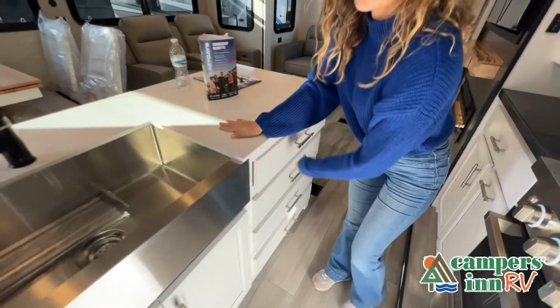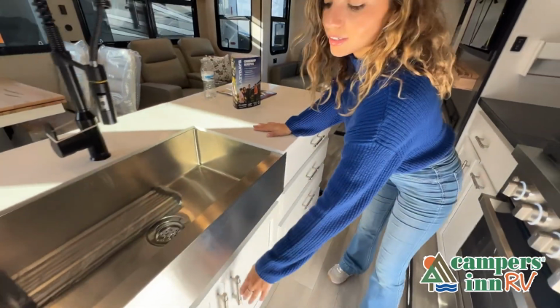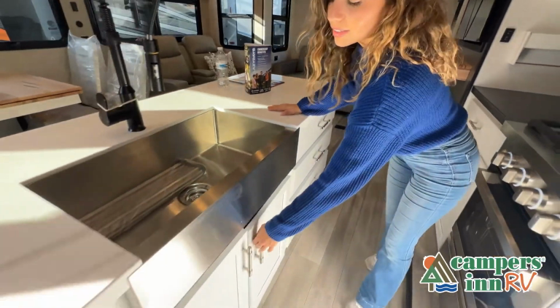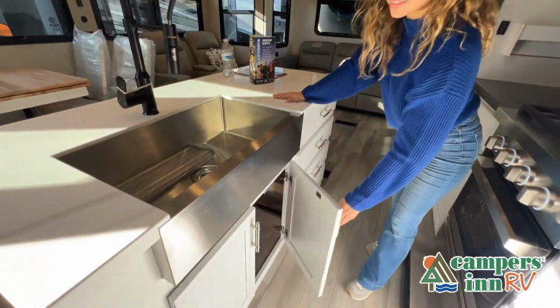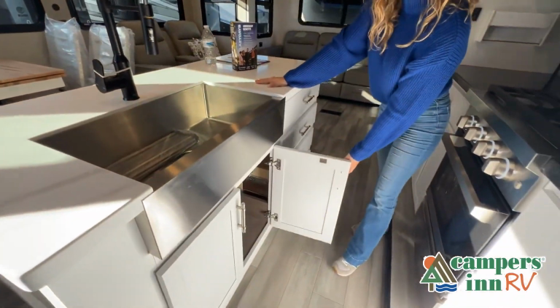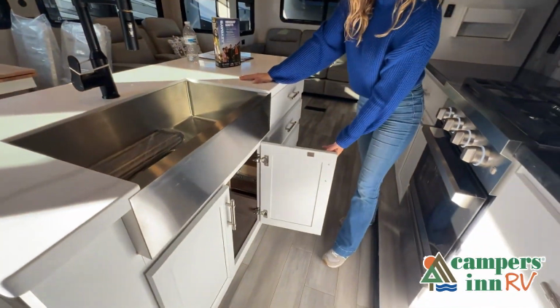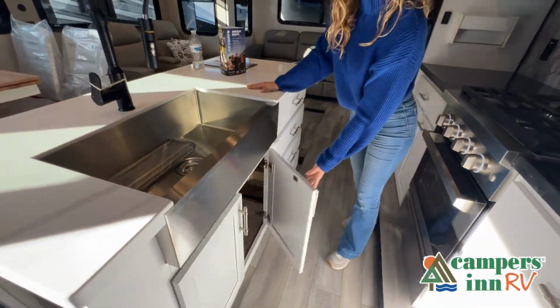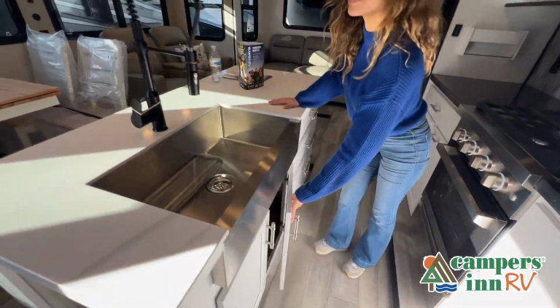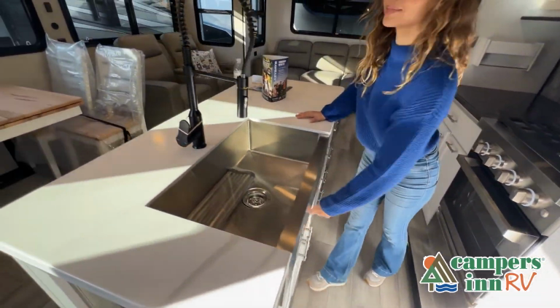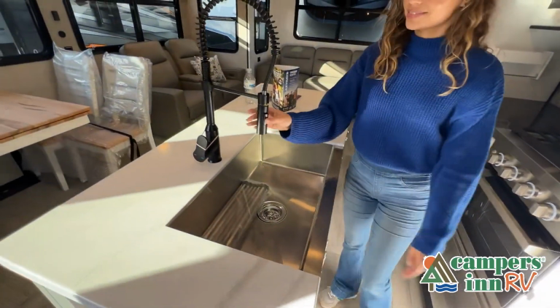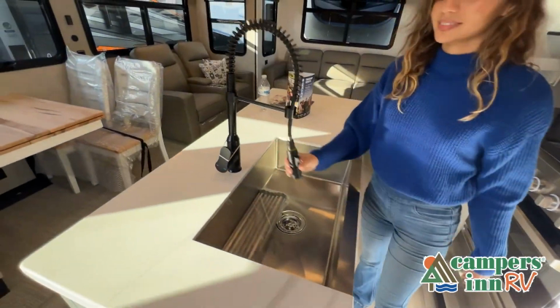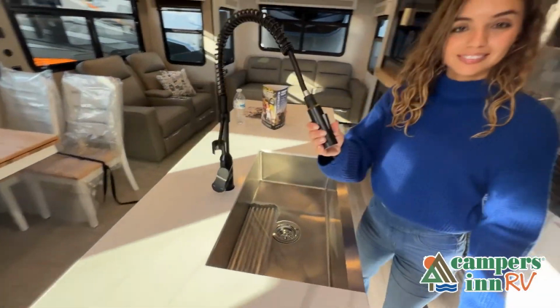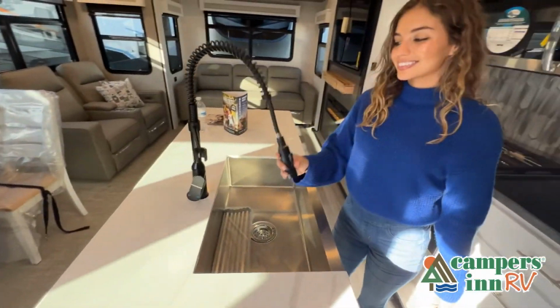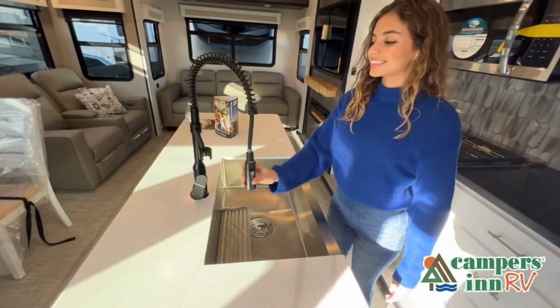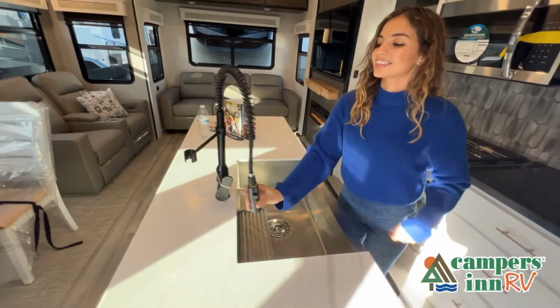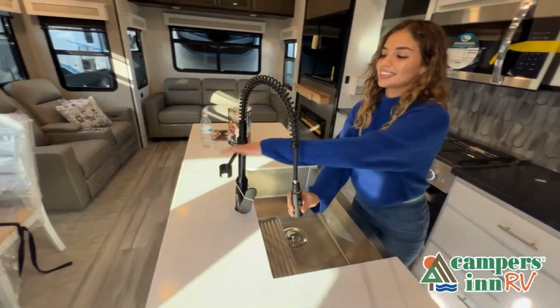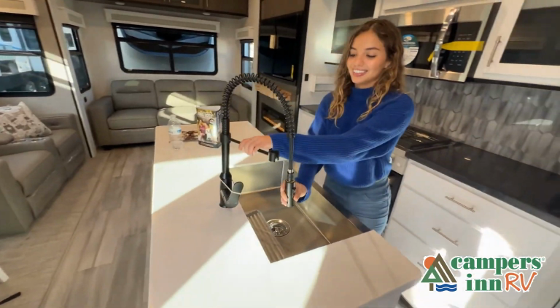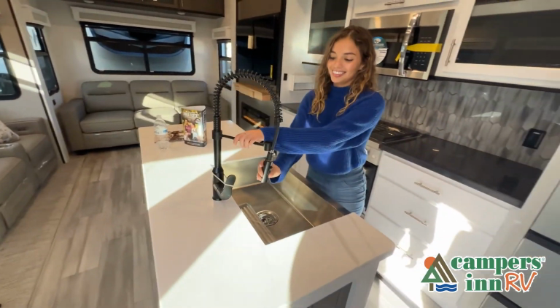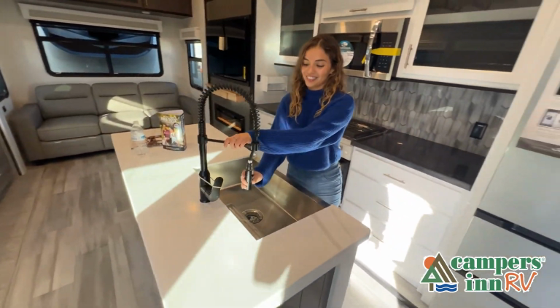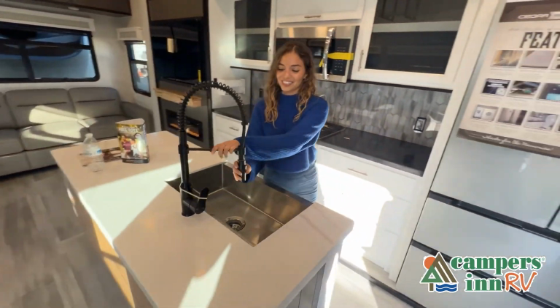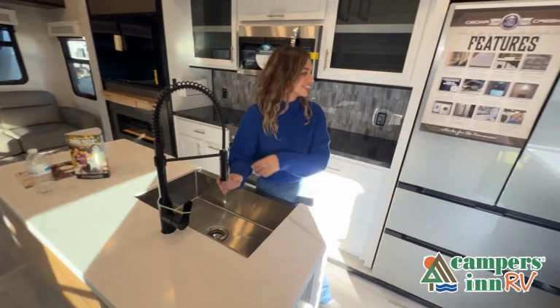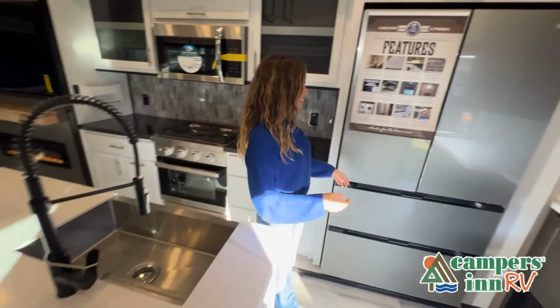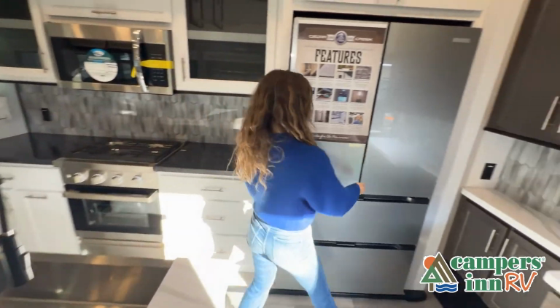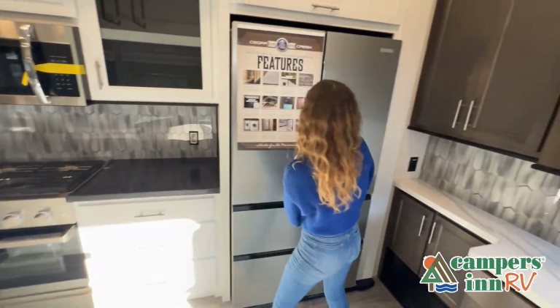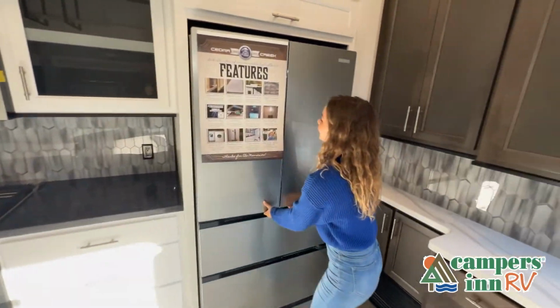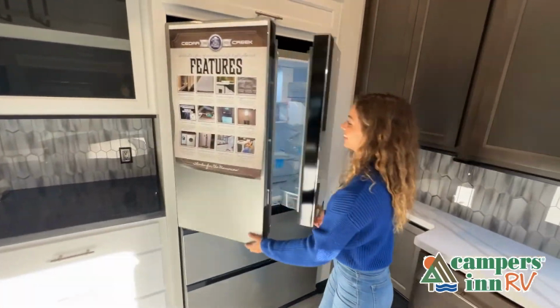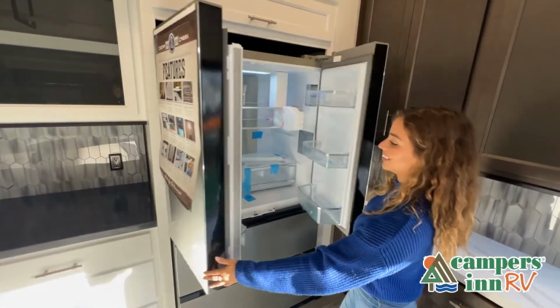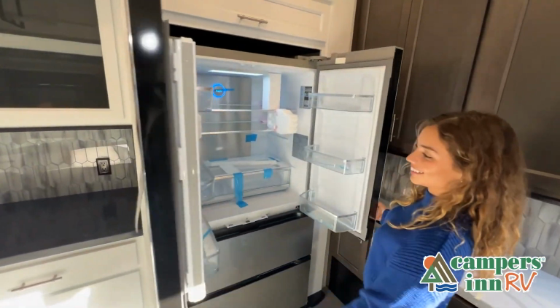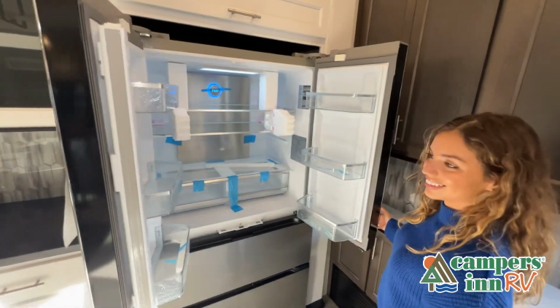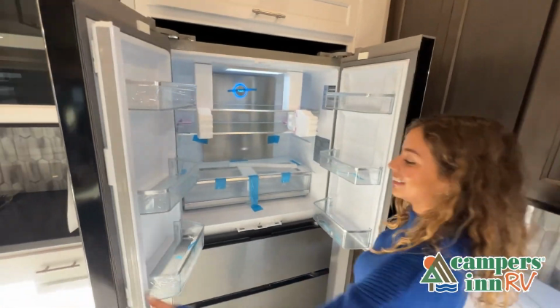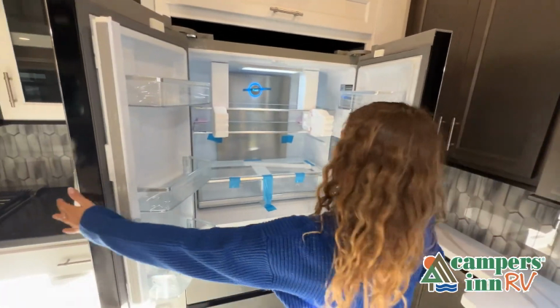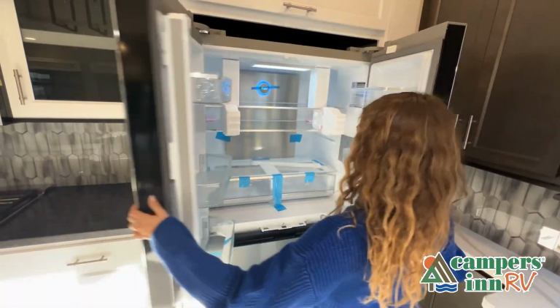There are many features not shown, and we also do not have the time to show all of them in this short video. You really have to come in and see this RV to fully appreciate all that this unit has to offer.